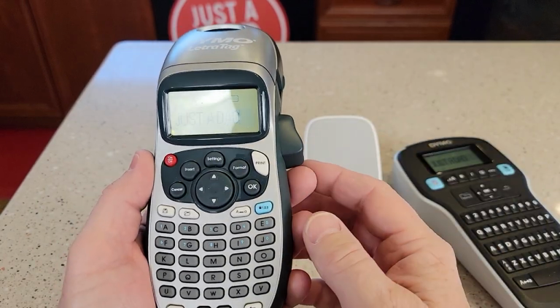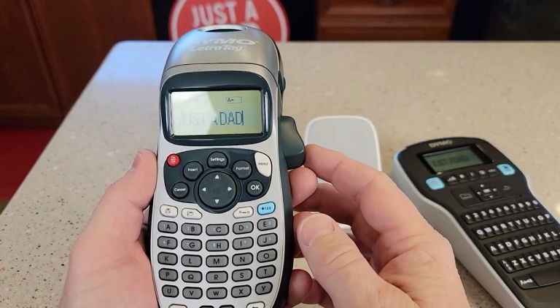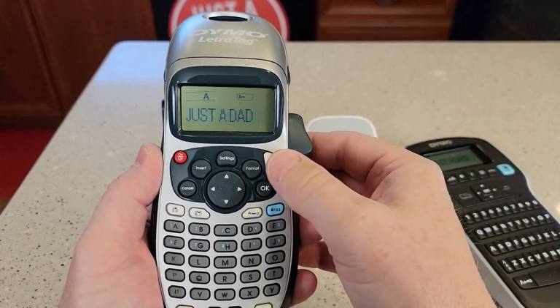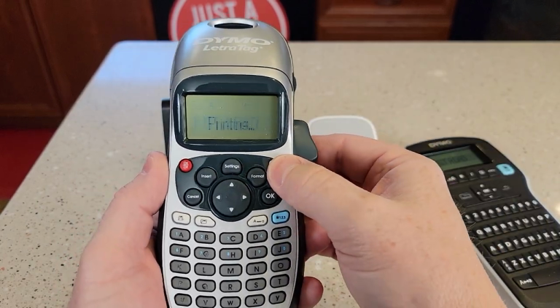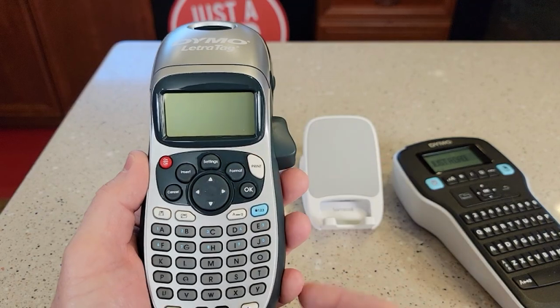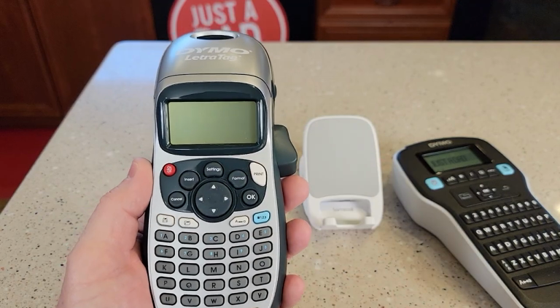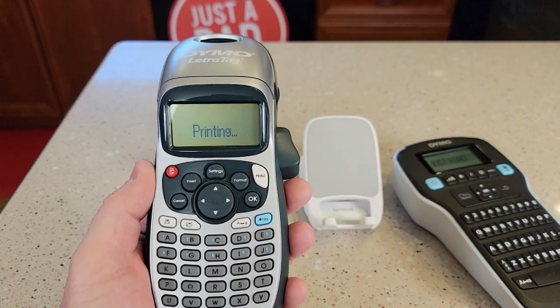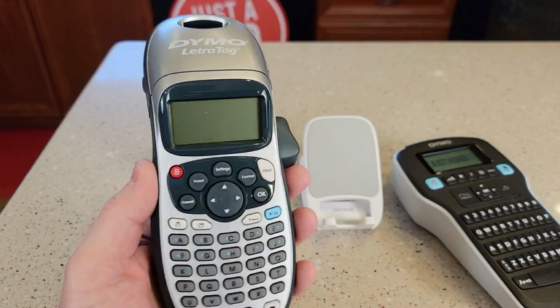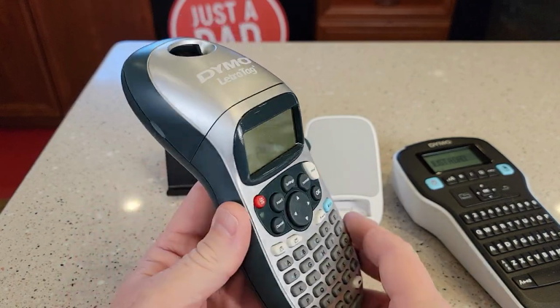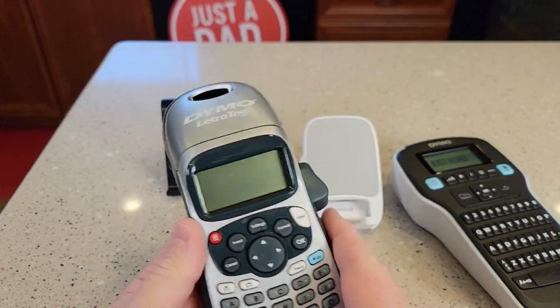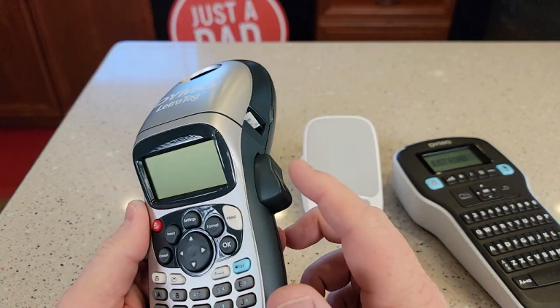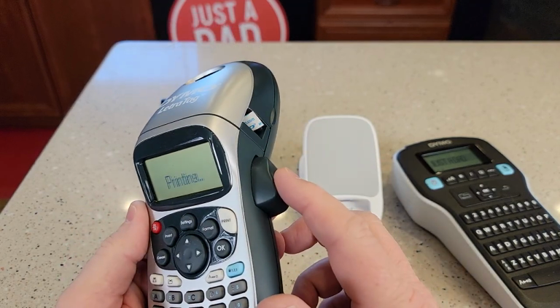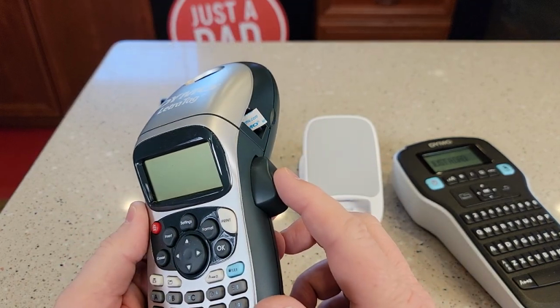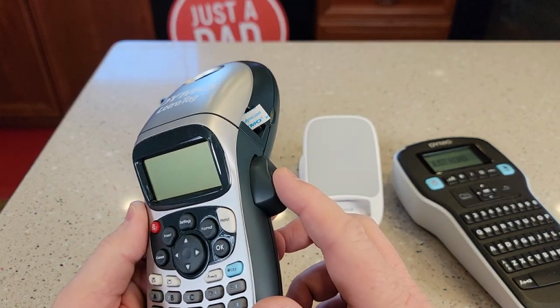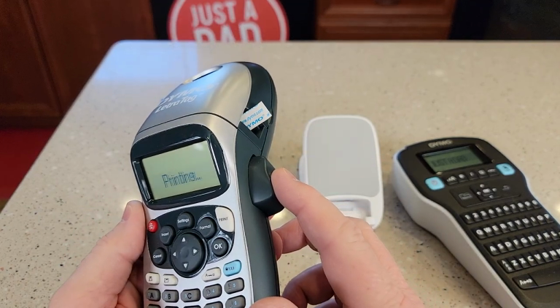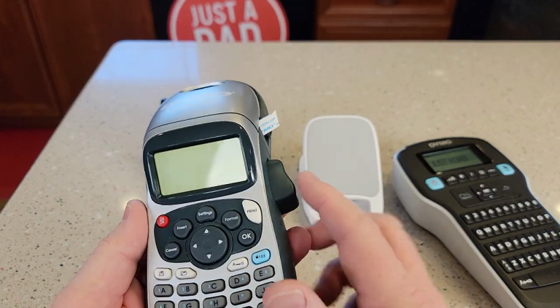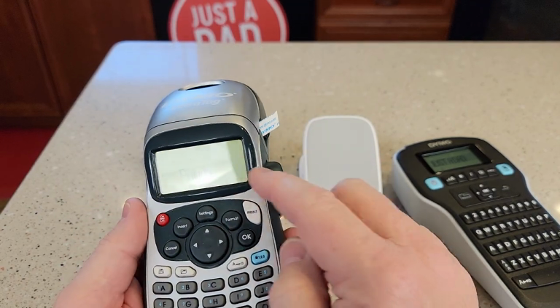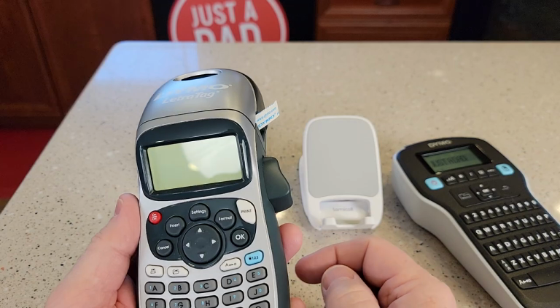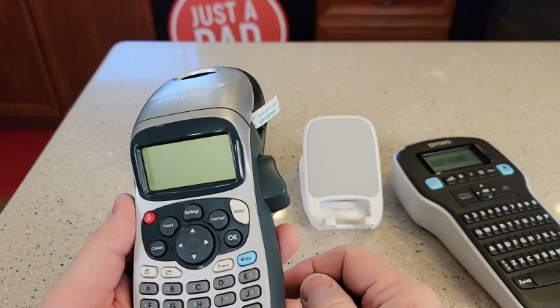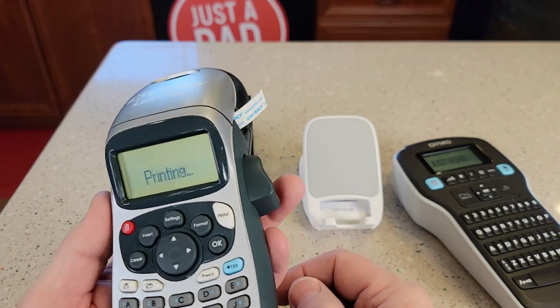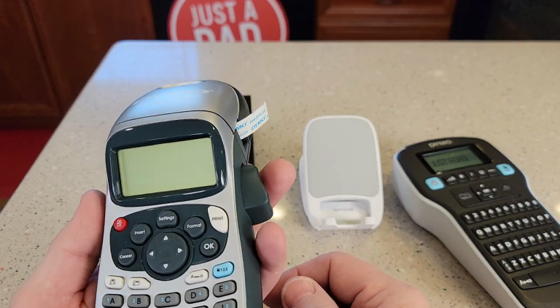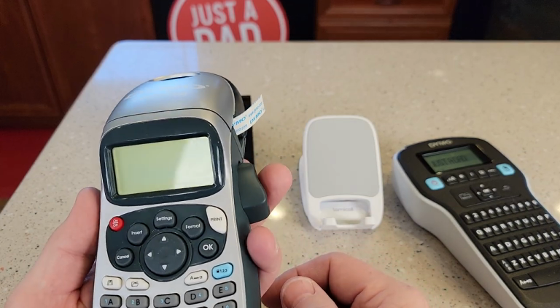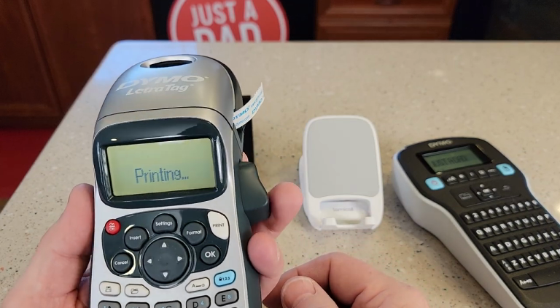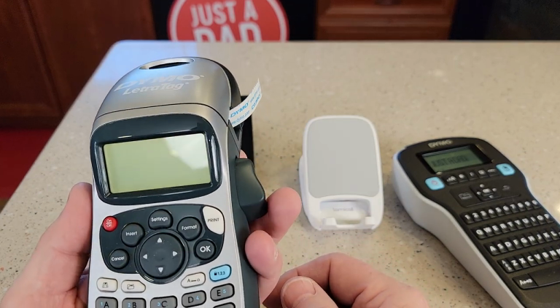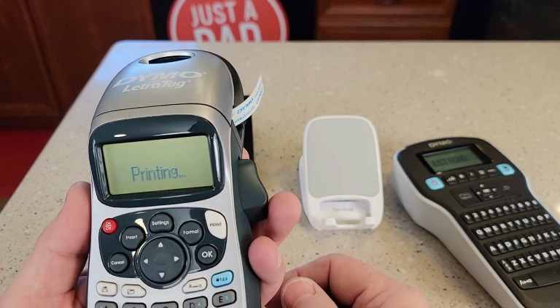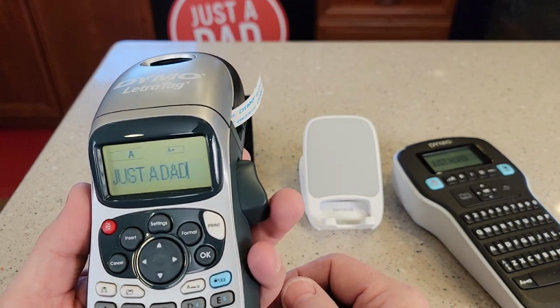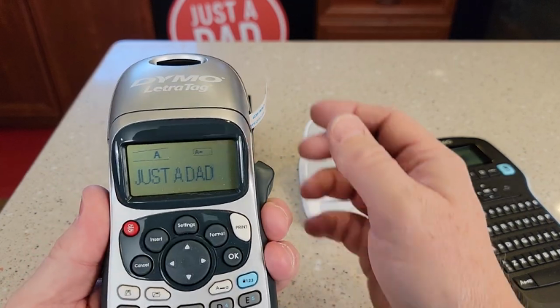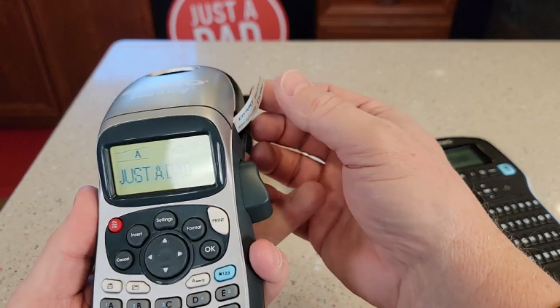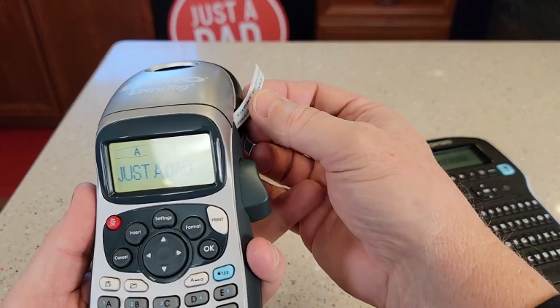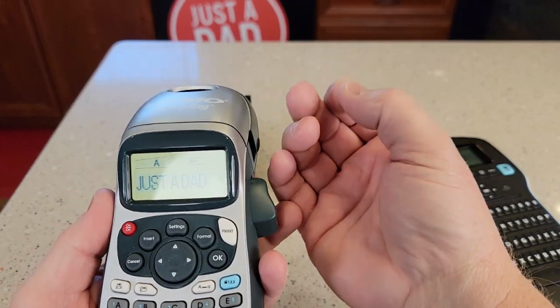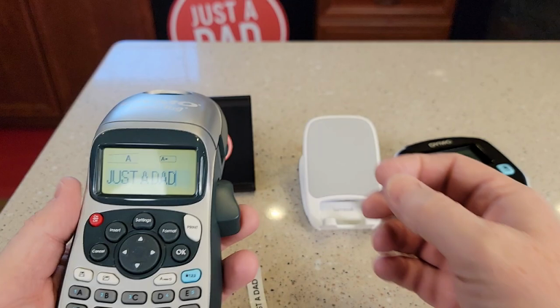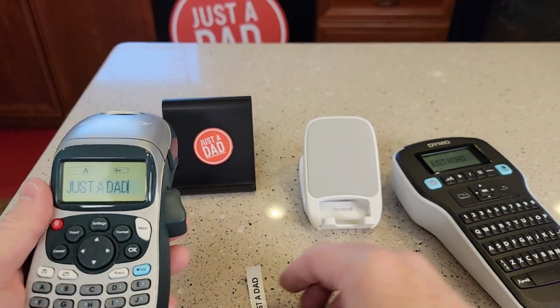So let's print them out and see how each one prints. You do have to manually cut each one — let it get done printing, manually cut it, and there's our label.